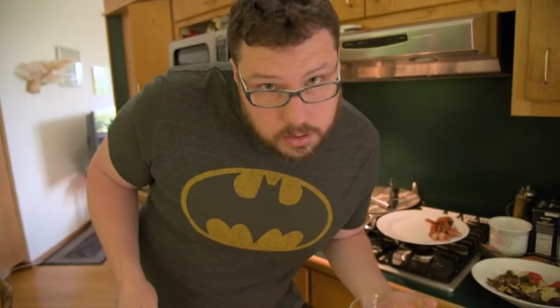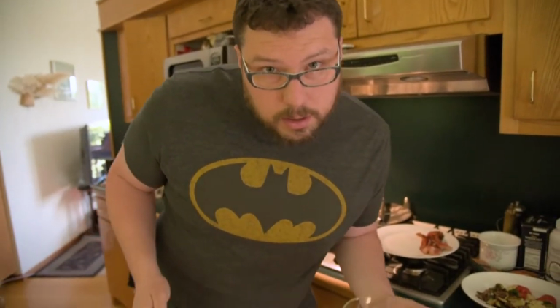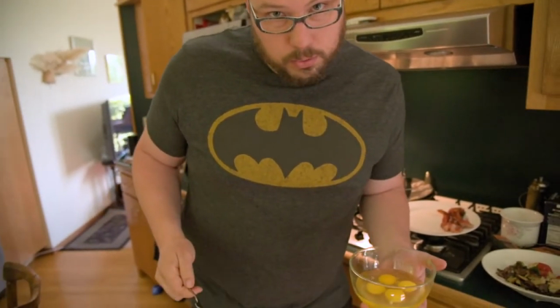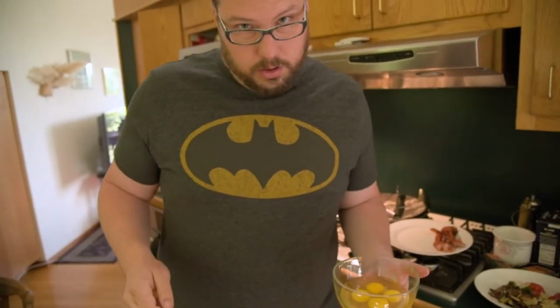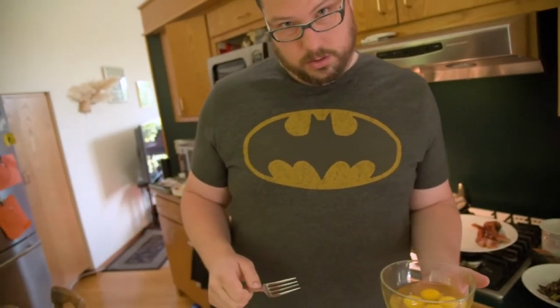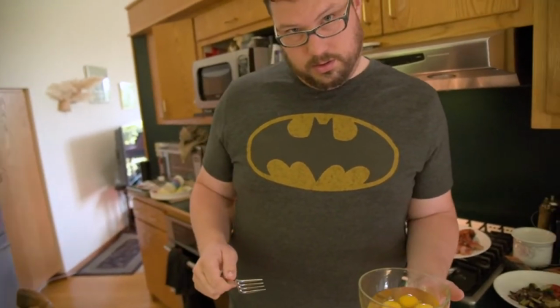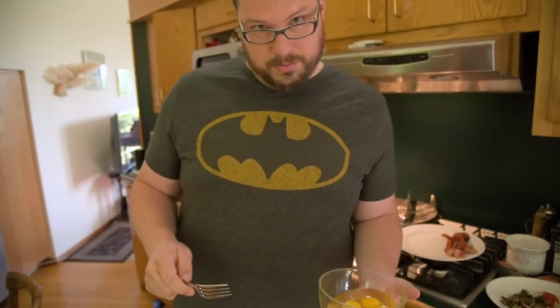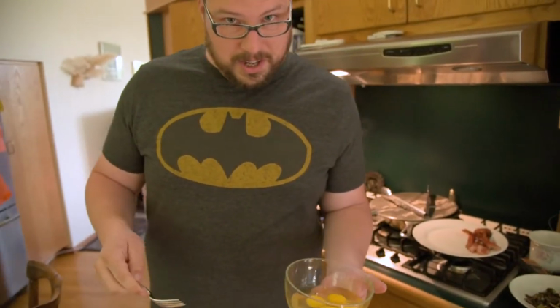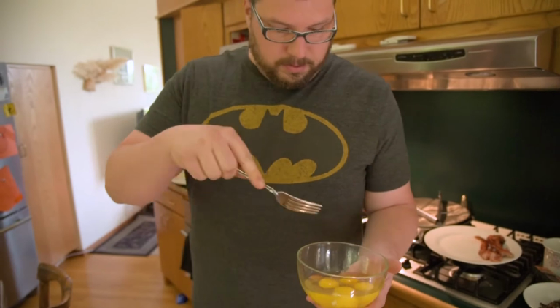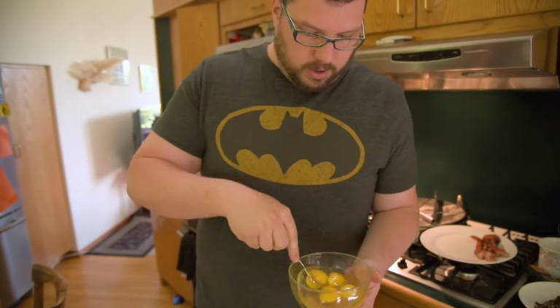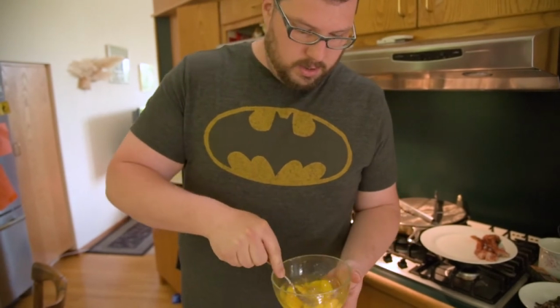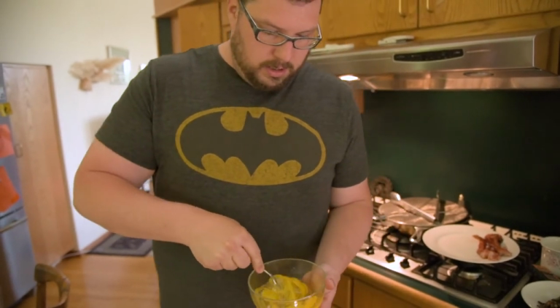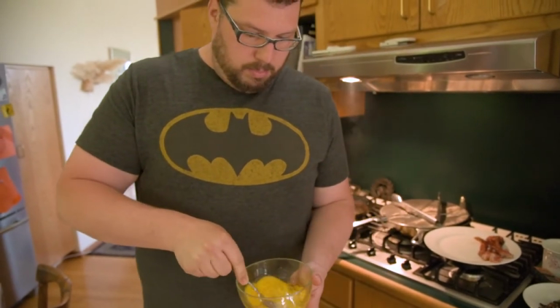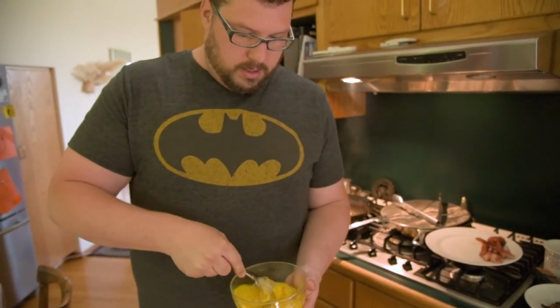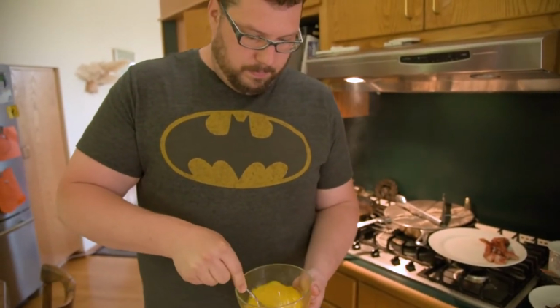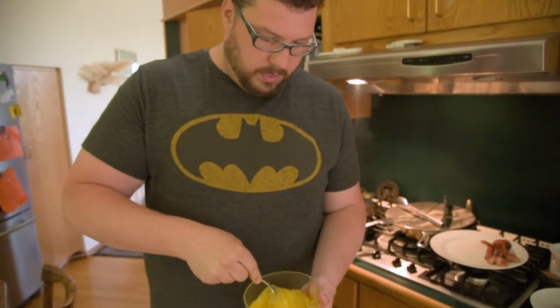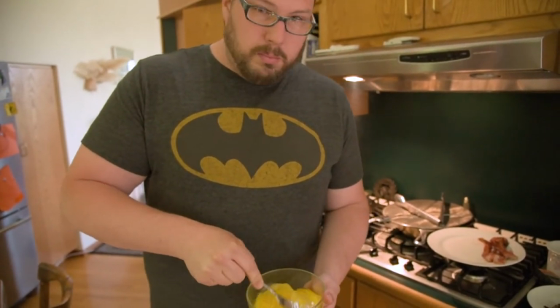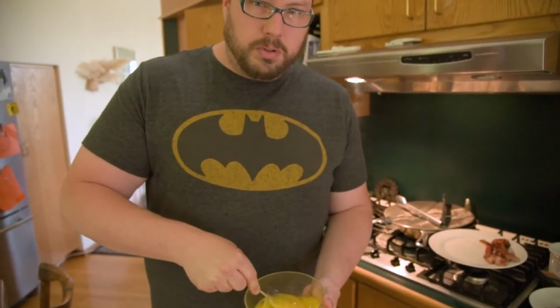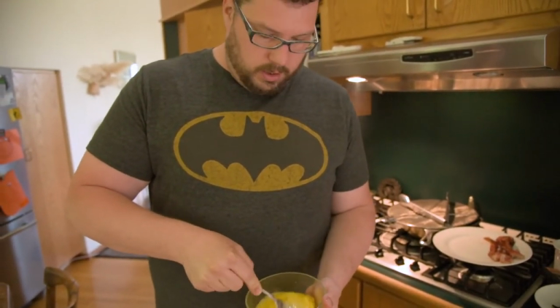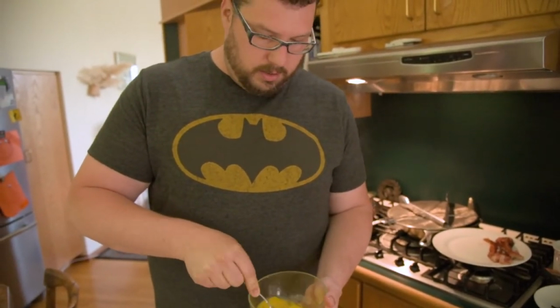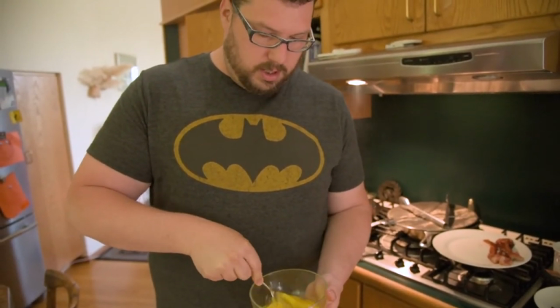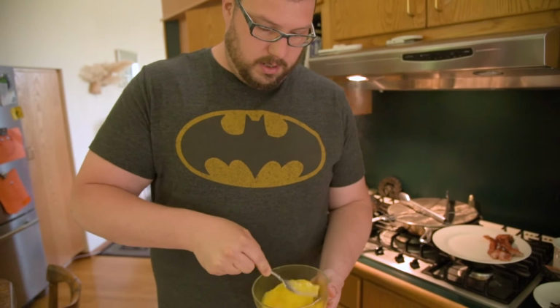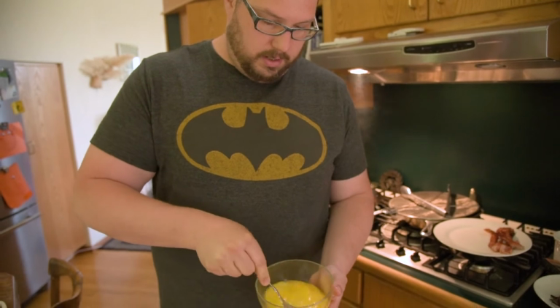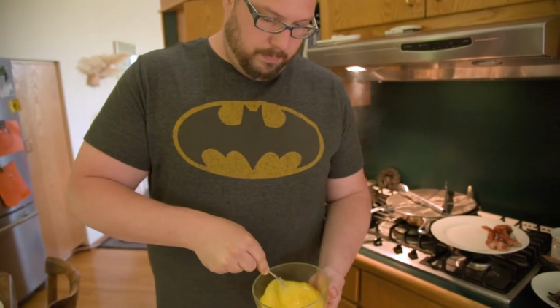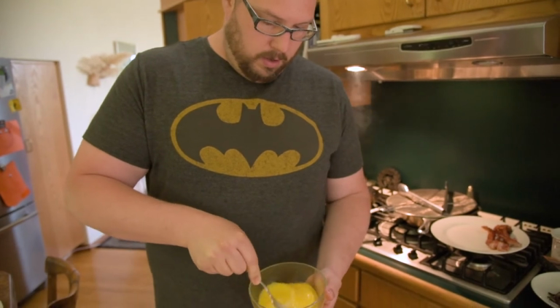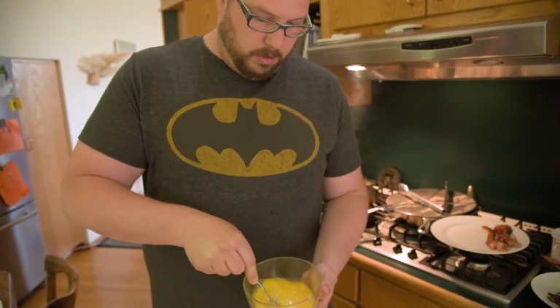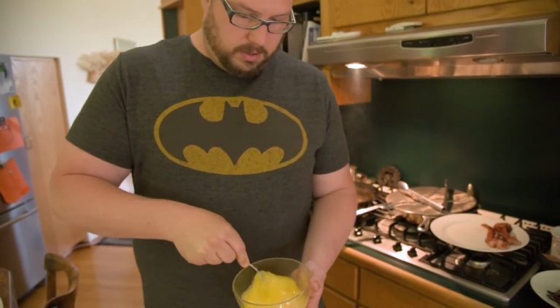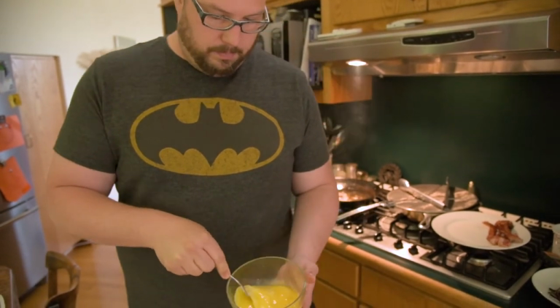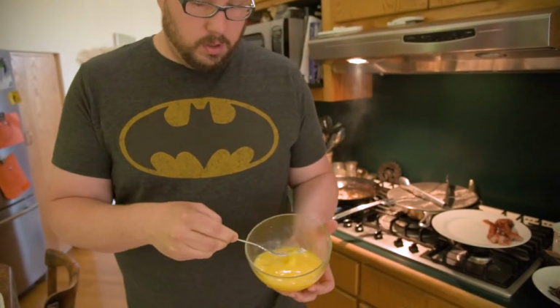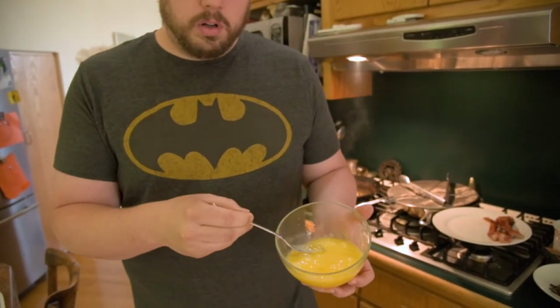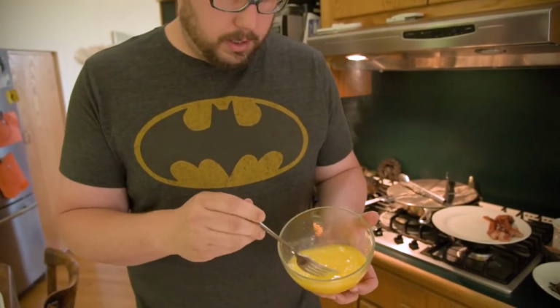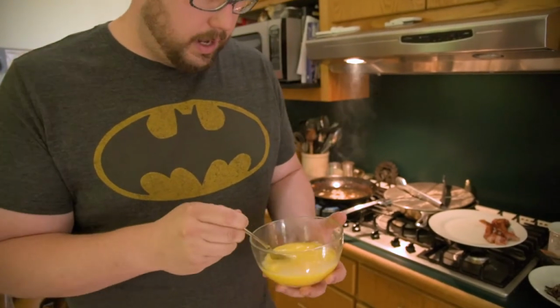Sorry the camera keeps wandering somehow. Get a fork and beat those eggs up real good. I also use chopsticks a lot too, but the fork works just fine. Going to look about like that.